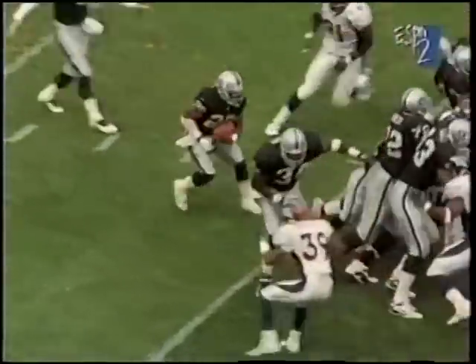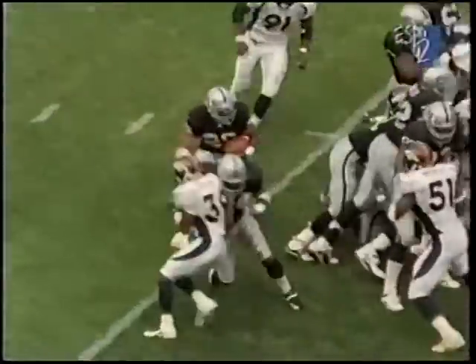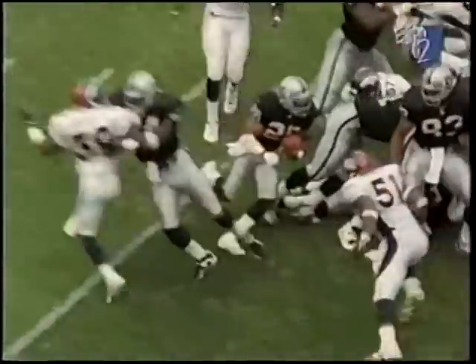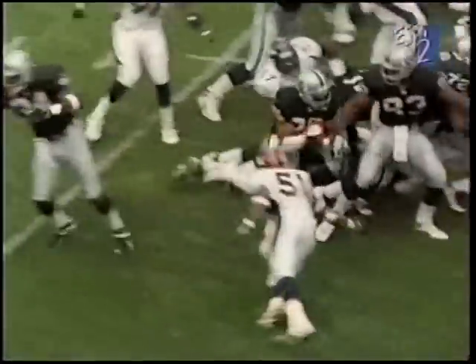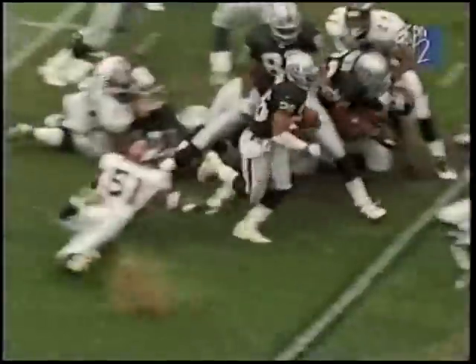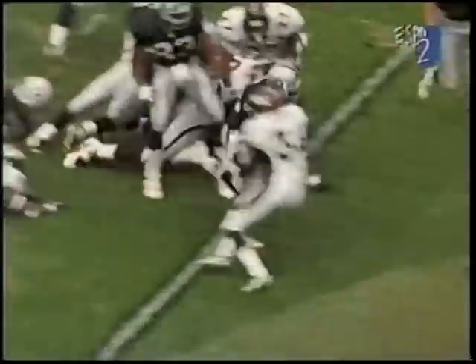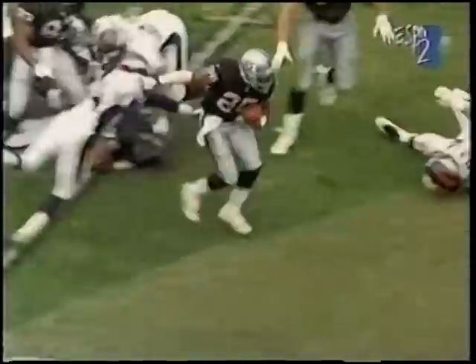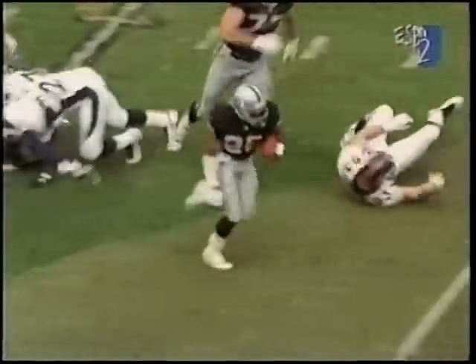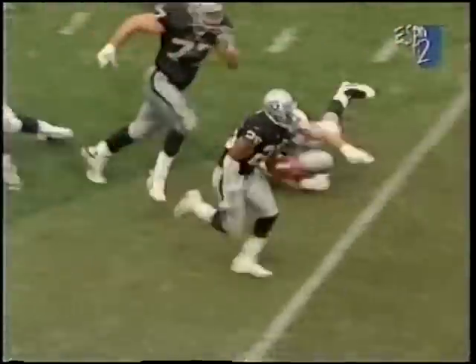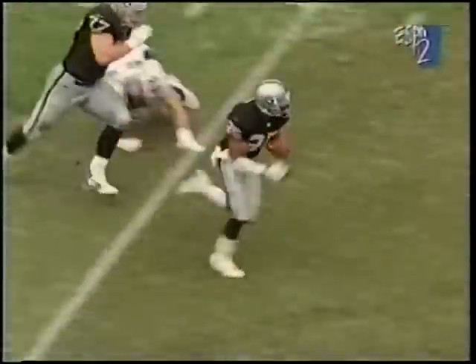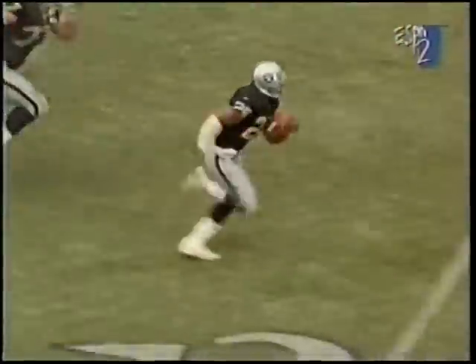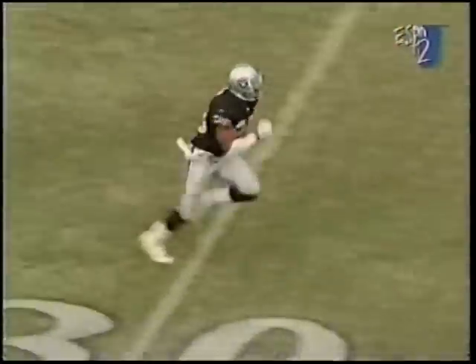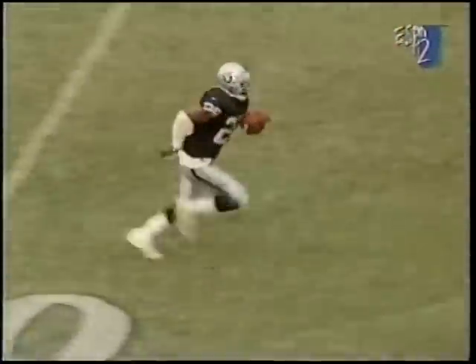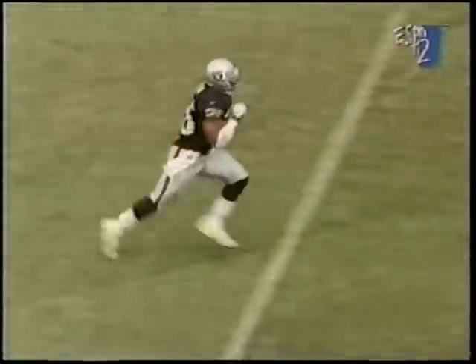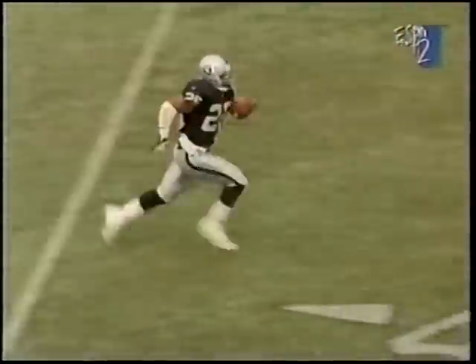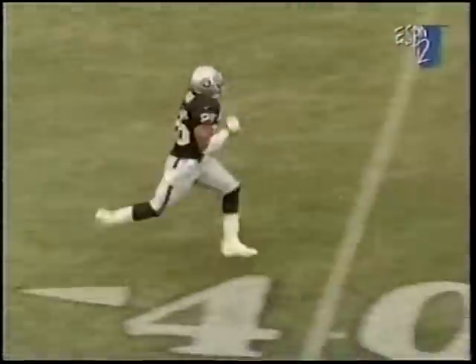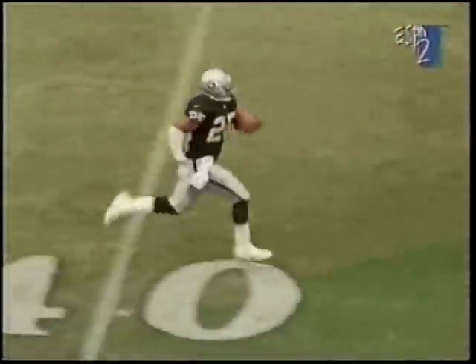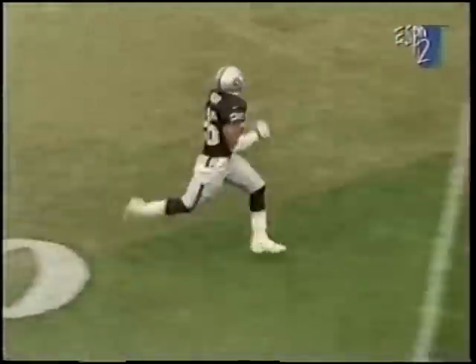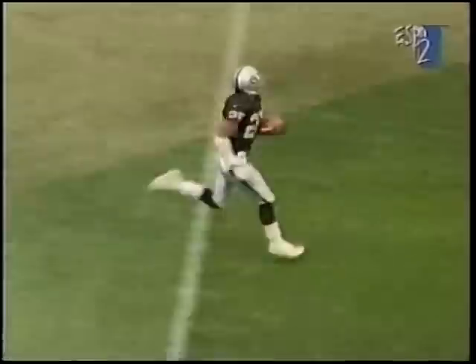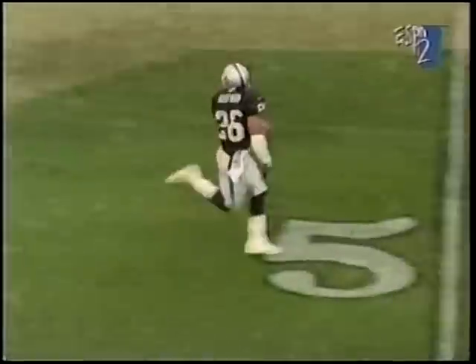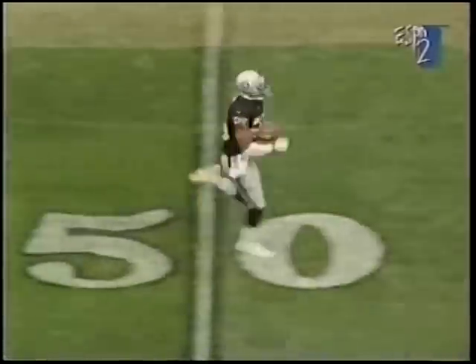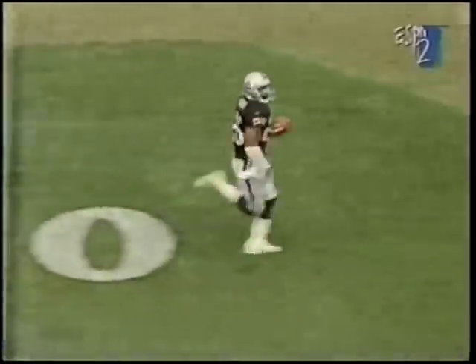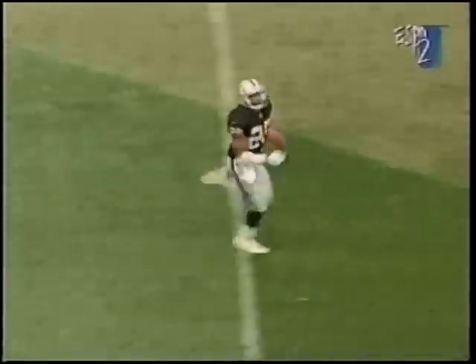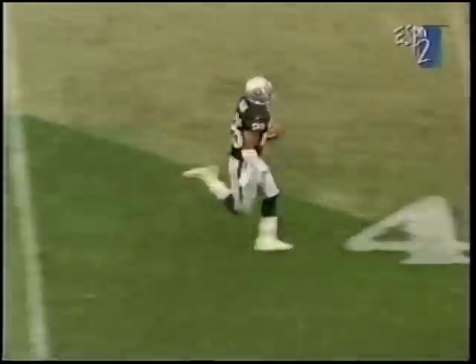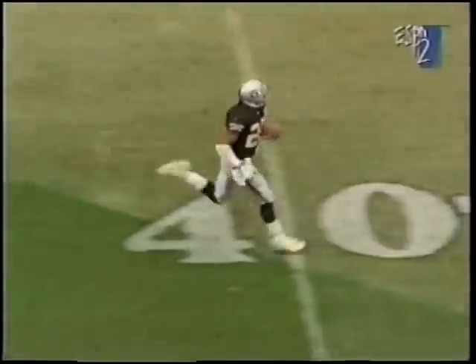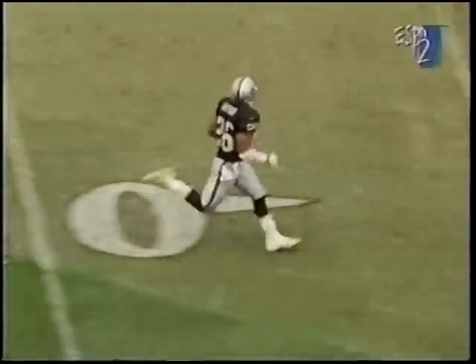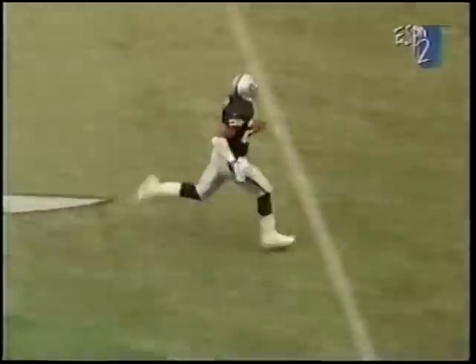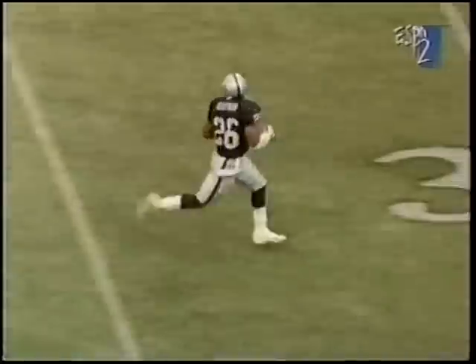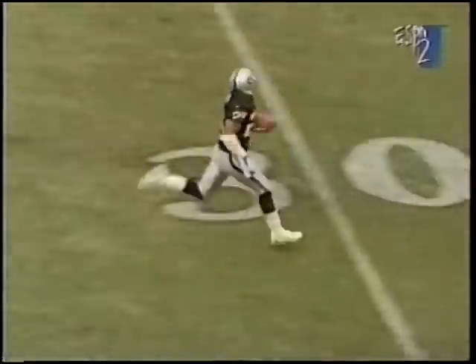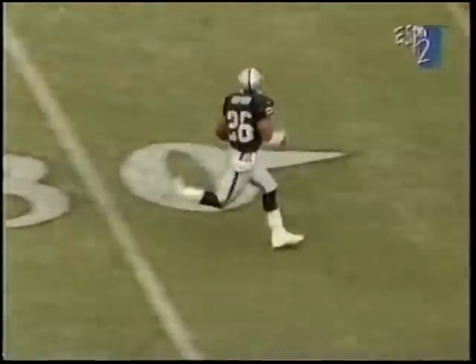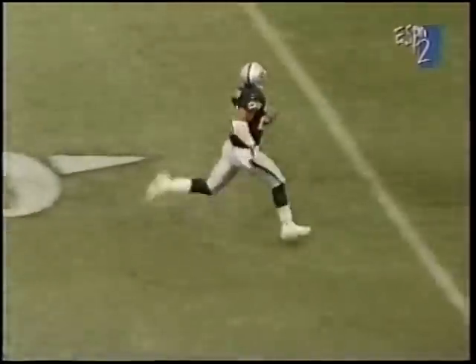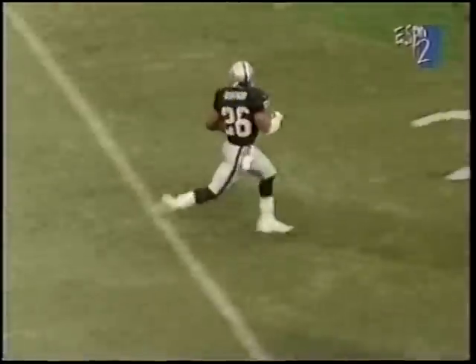Leap it in, right in the middle of the line. Tremendous run by Kaufman up the middle — first down. He's gone, he's gone. They're not going to get him. Touchdown.